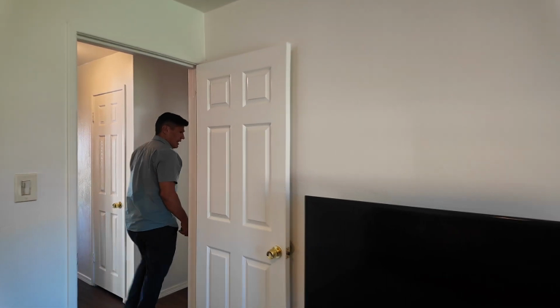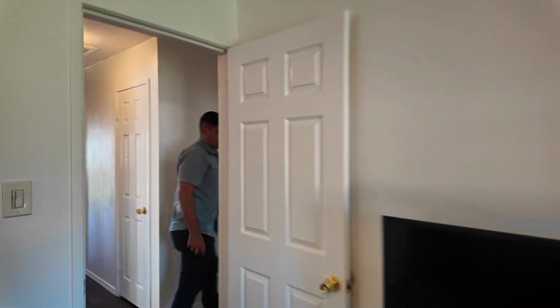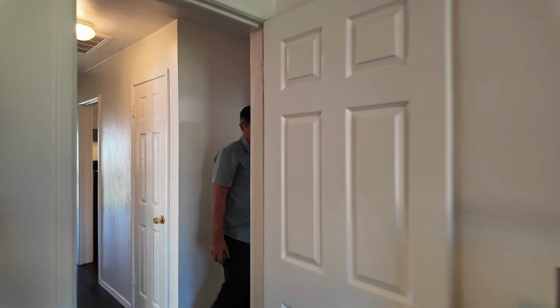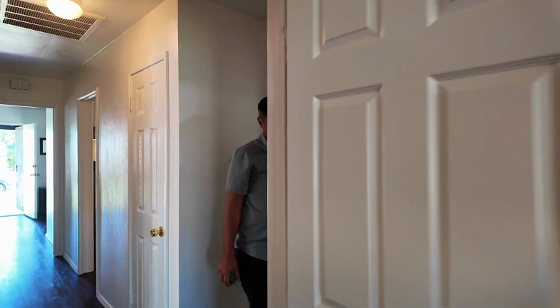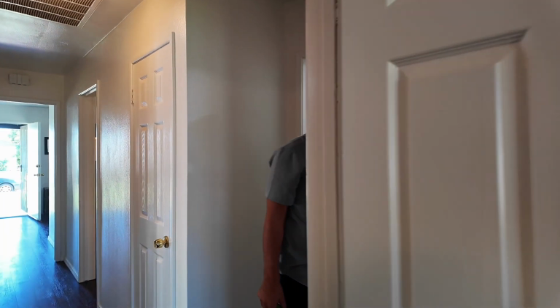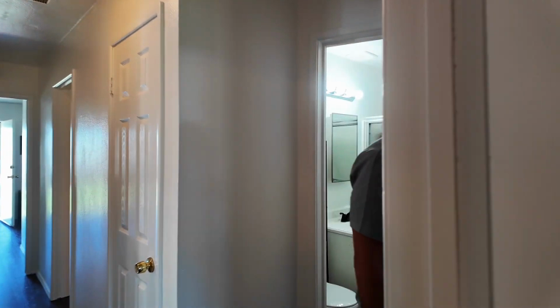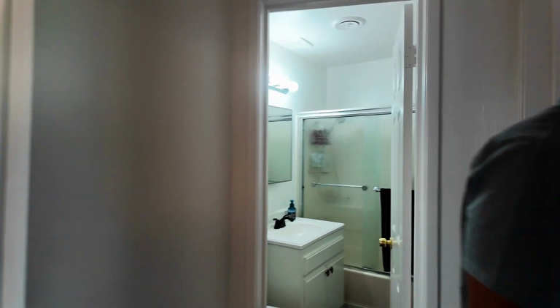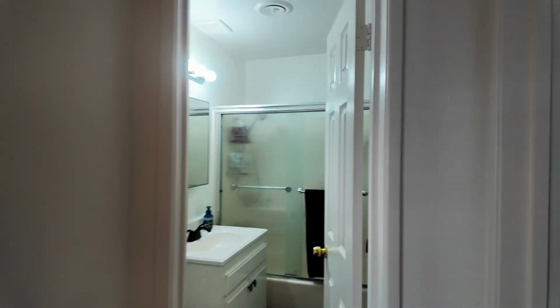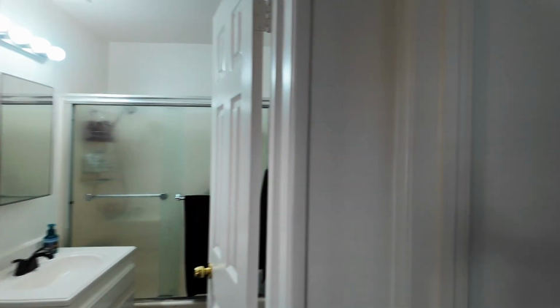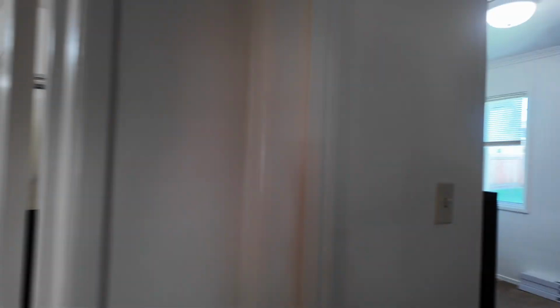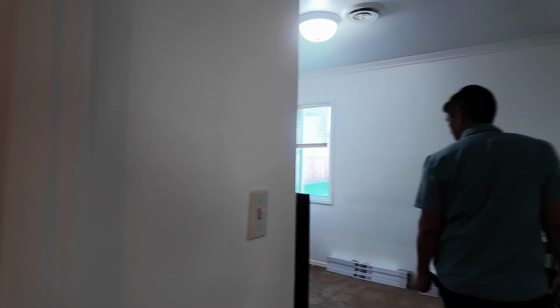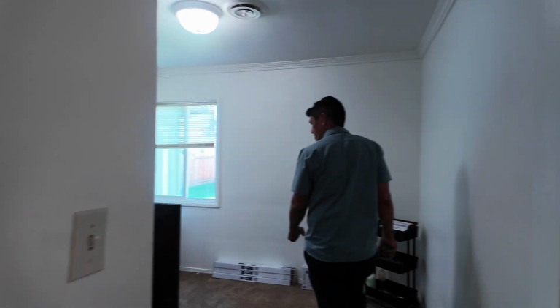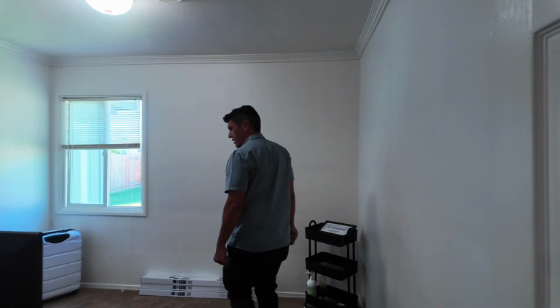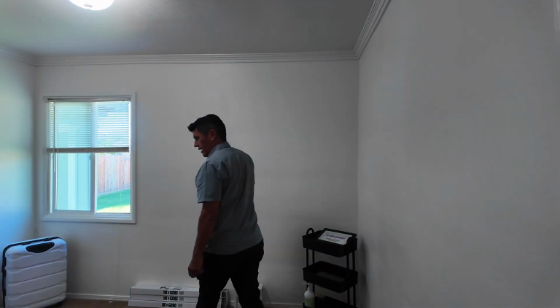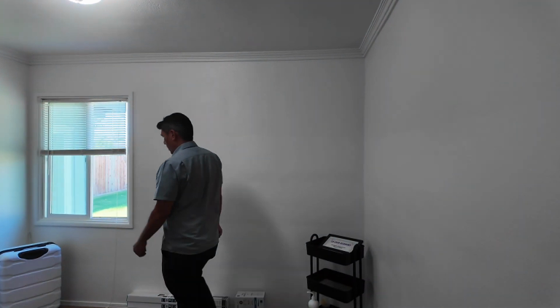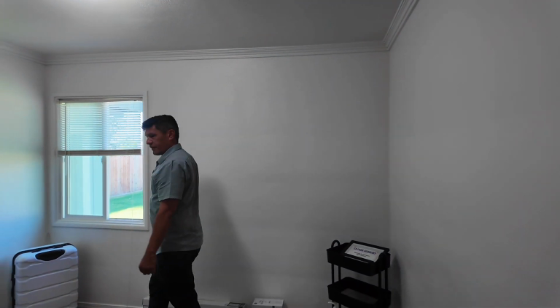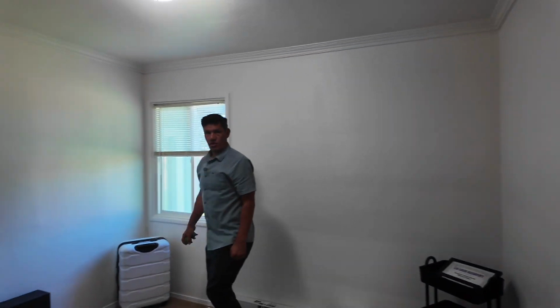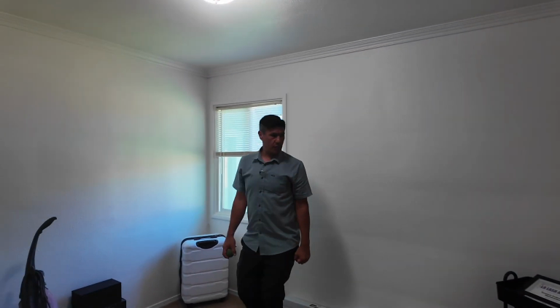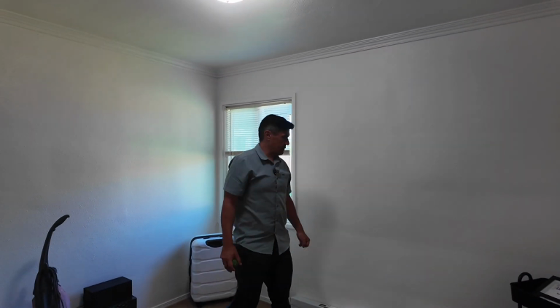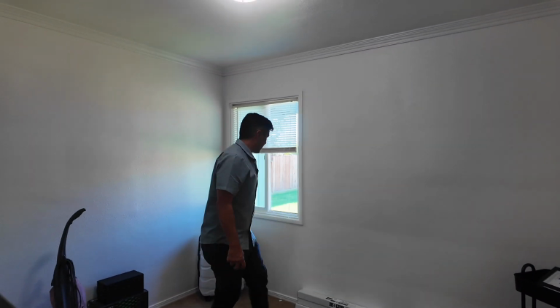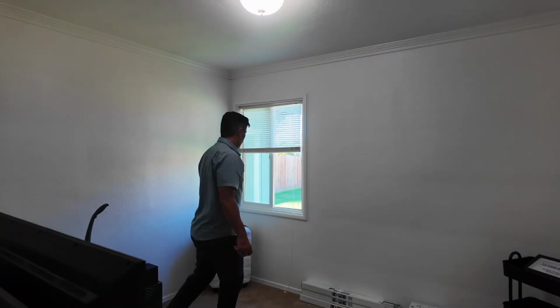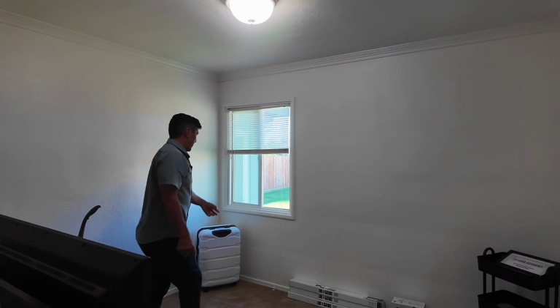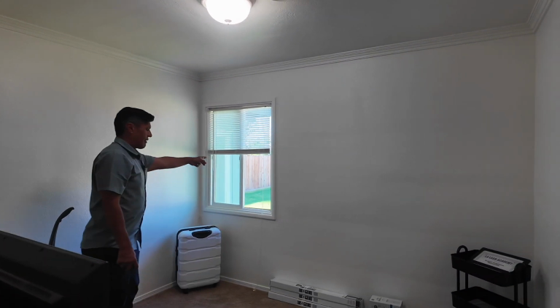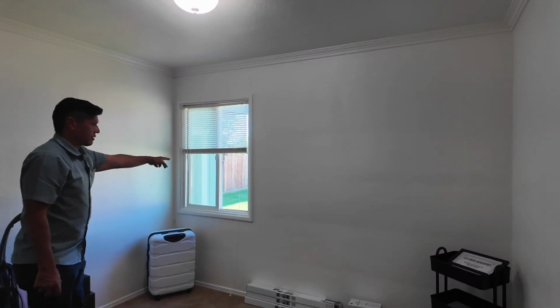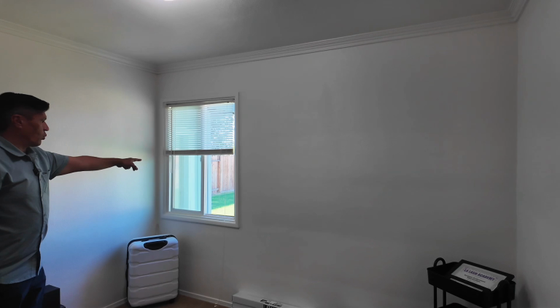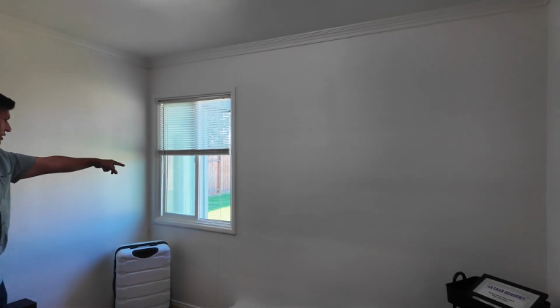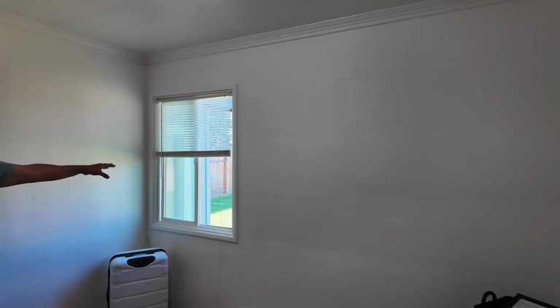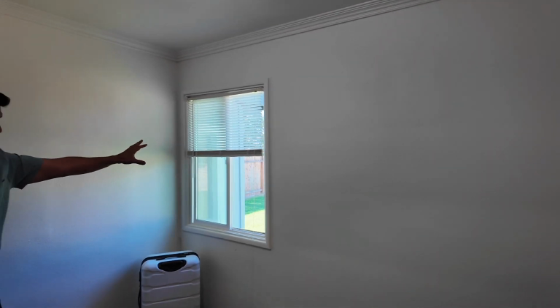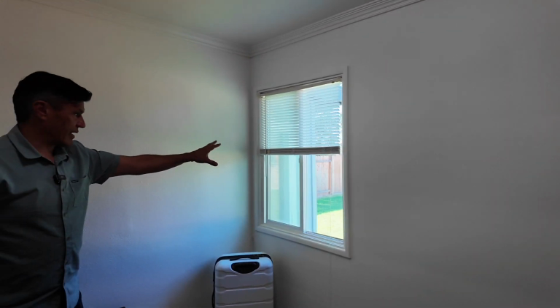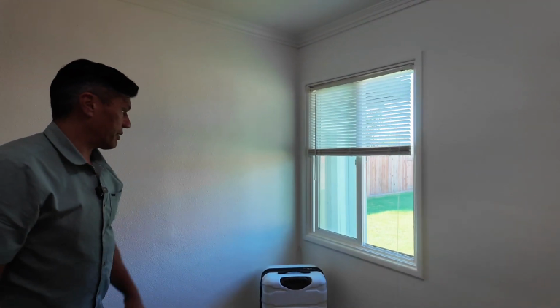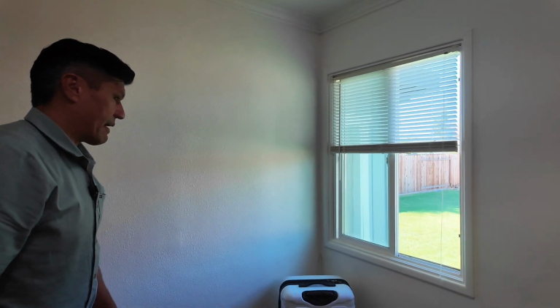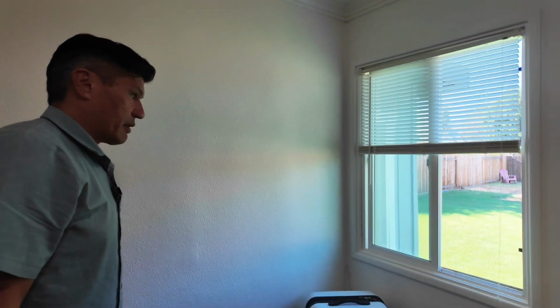Then there's the last room in the main house — it's a bit smaller and a little bit tighter, so this could be a nice little office. You have another window looking out to the backyard, and you guys might get a sneak peek of that backyard, but it's massive.